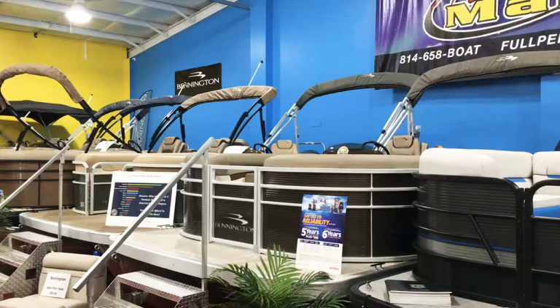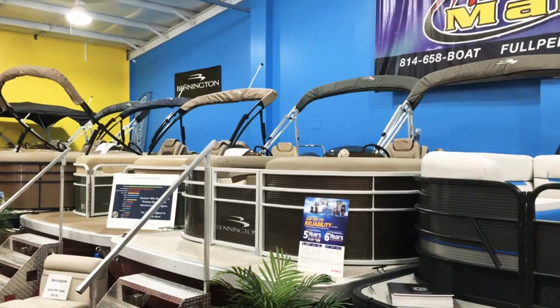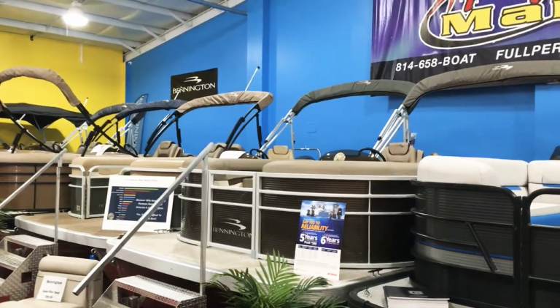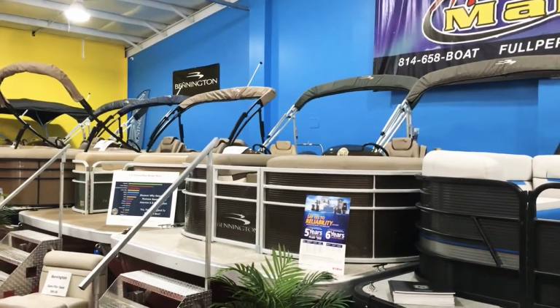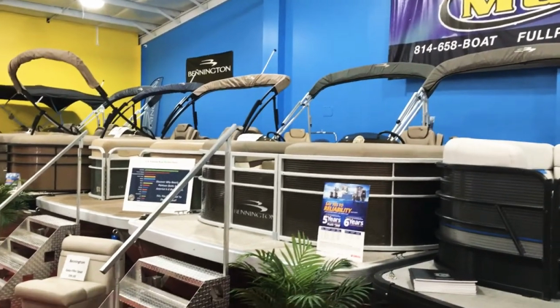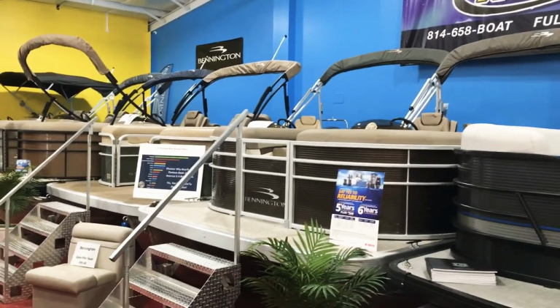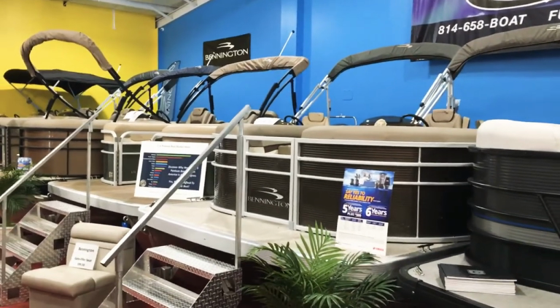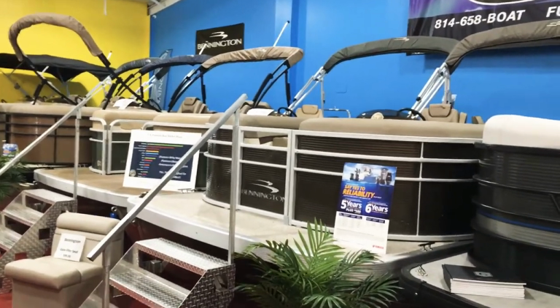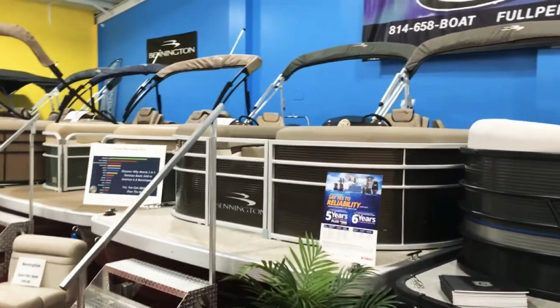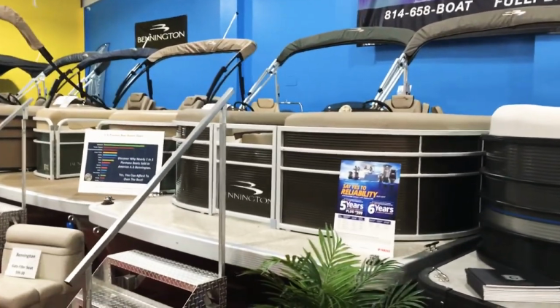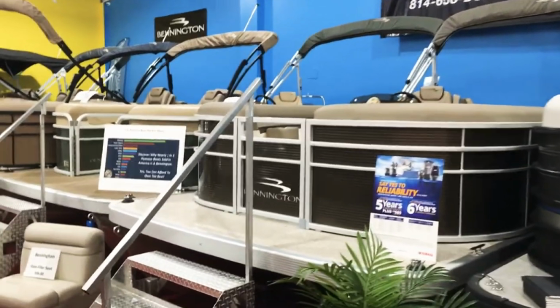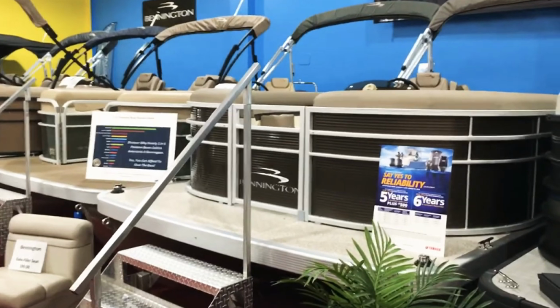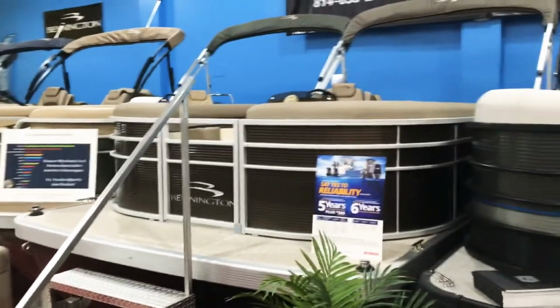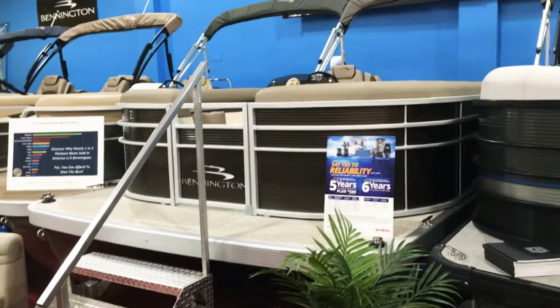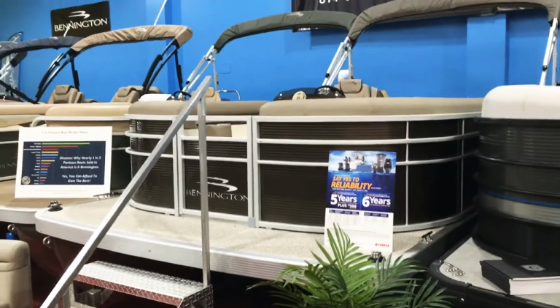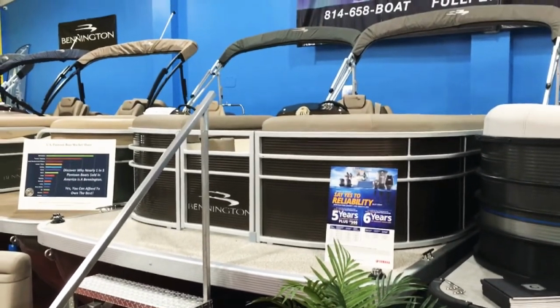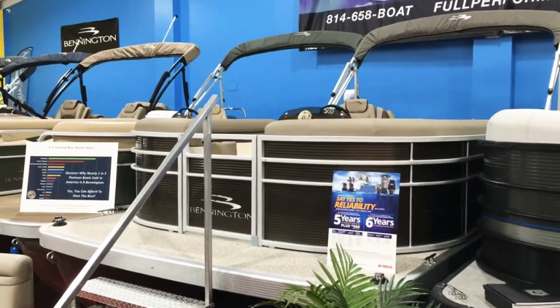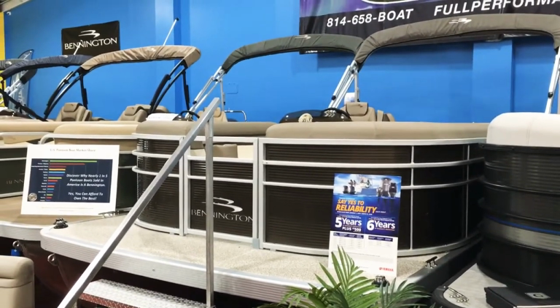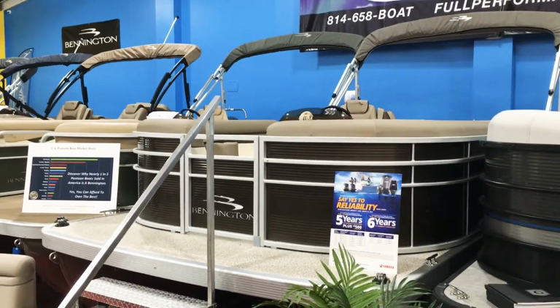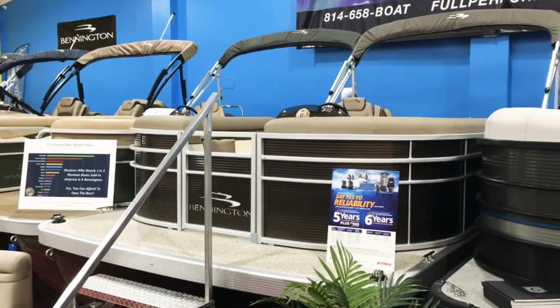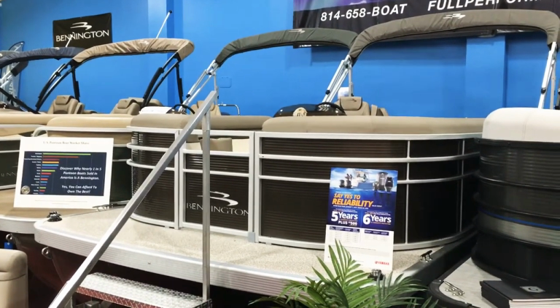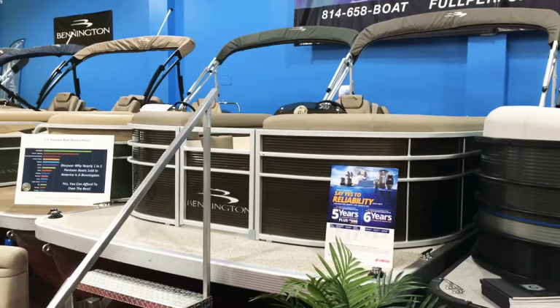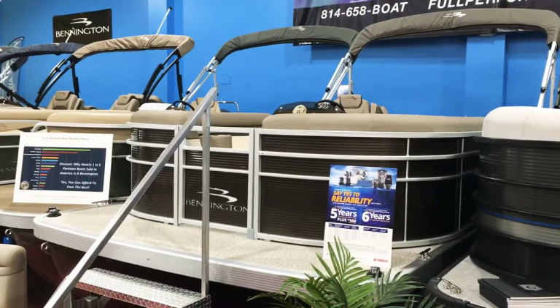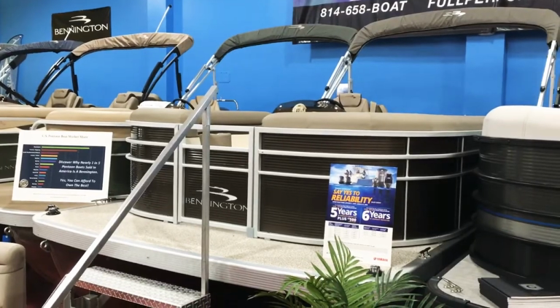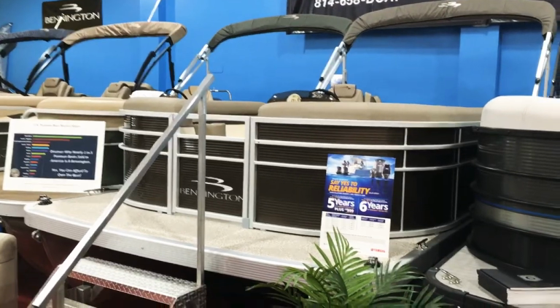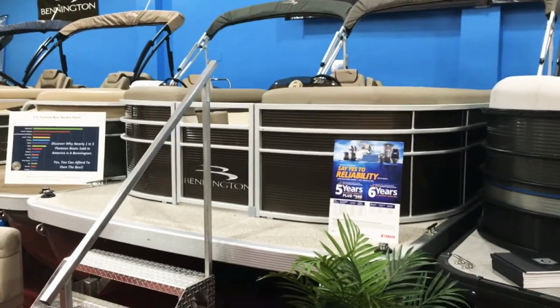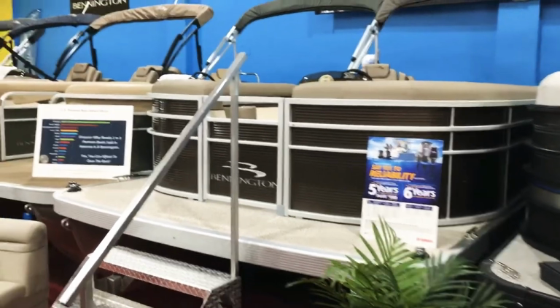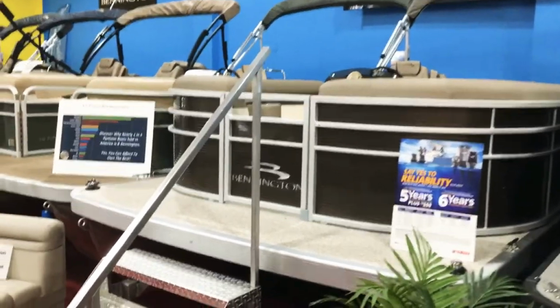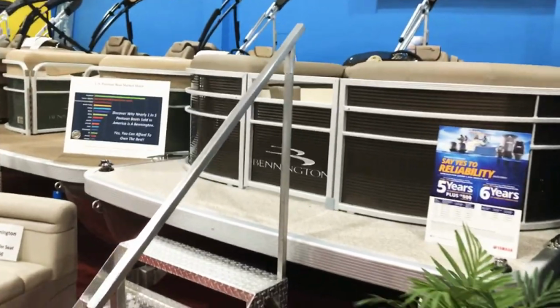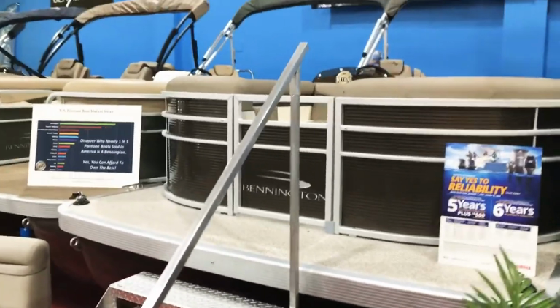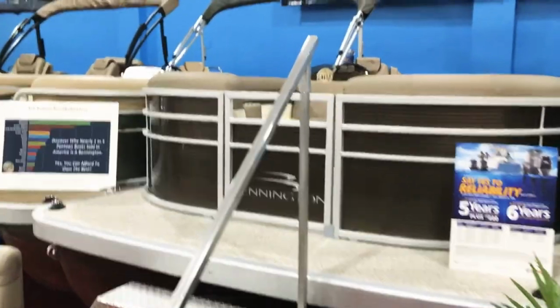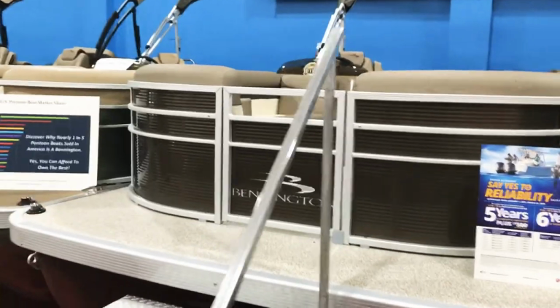Hey everyone, we're here in the showroom at Full Performance Marine. We're going to do a walkthrough video of this brand new 2019 Bennington 22 SSX. That is a rear fish model in the SX series.